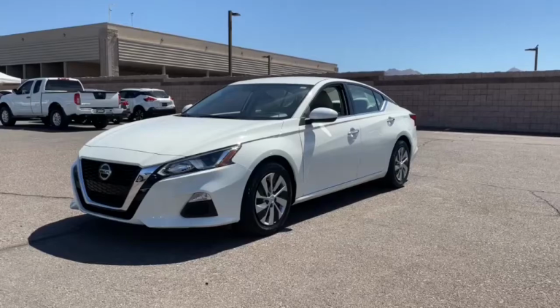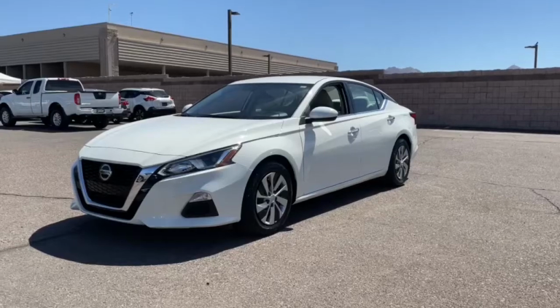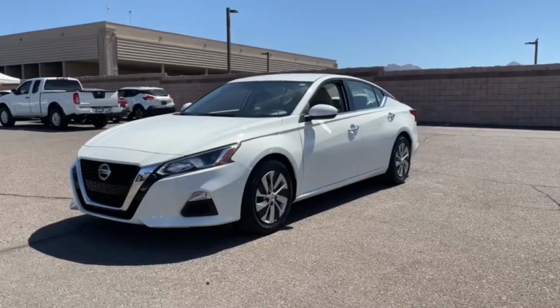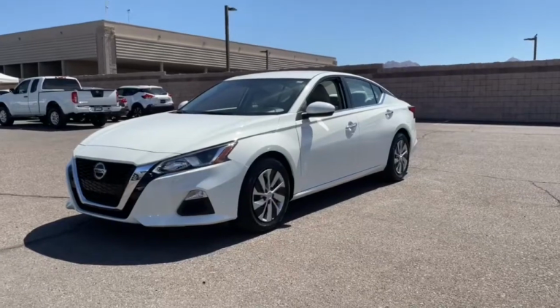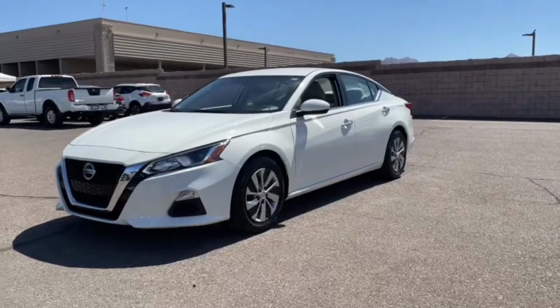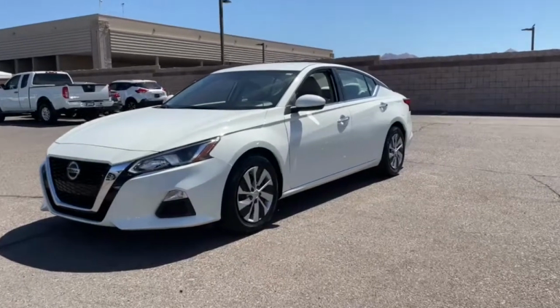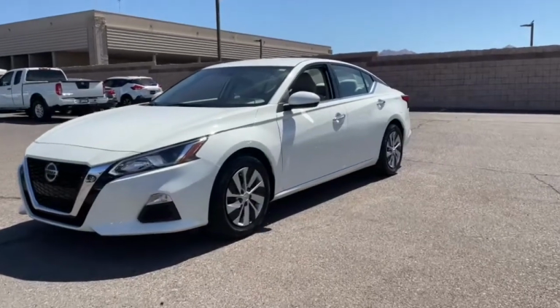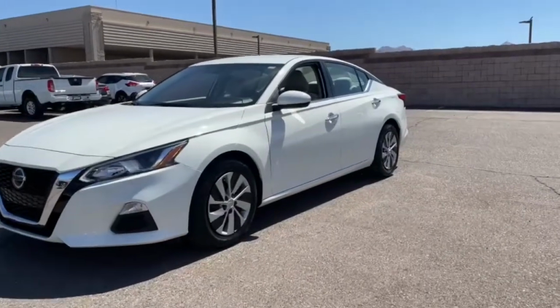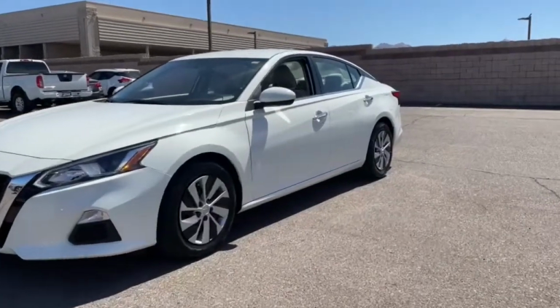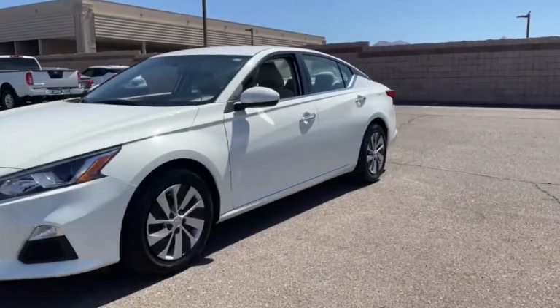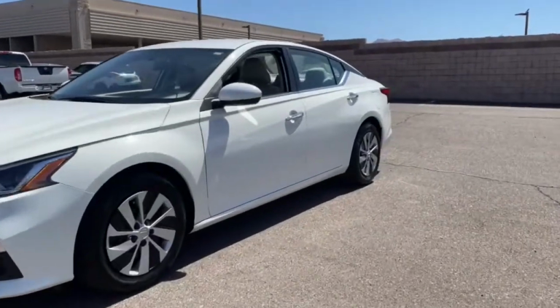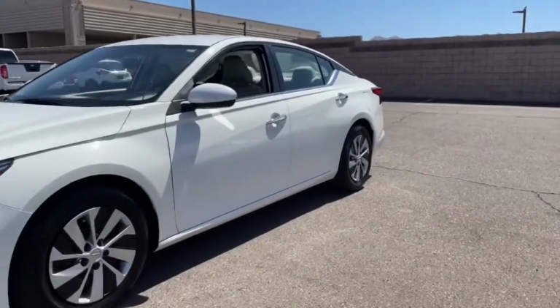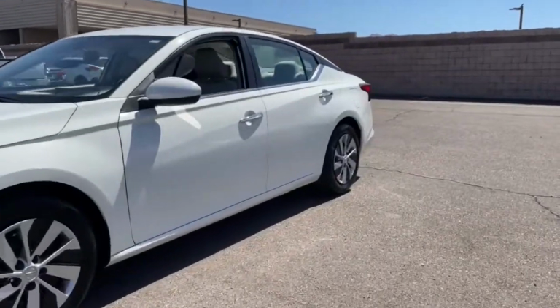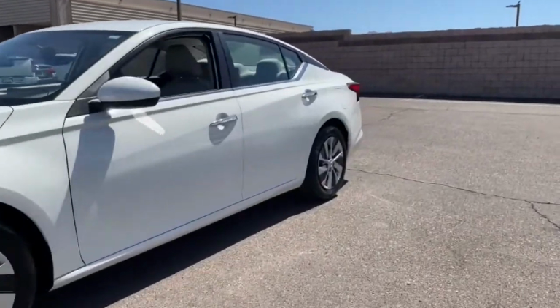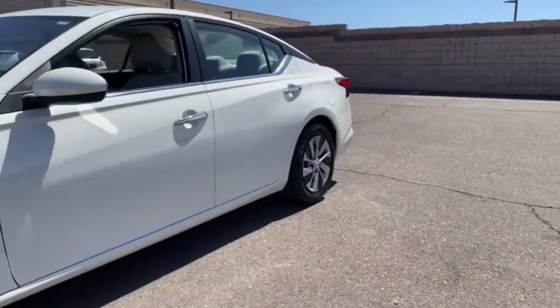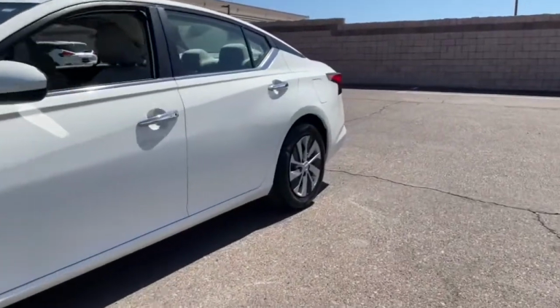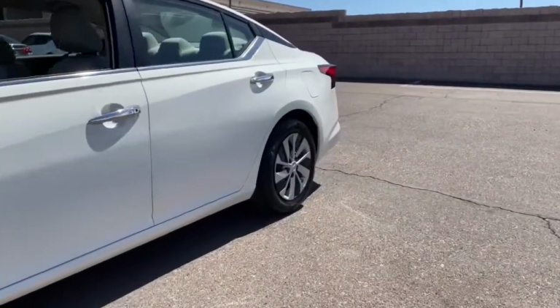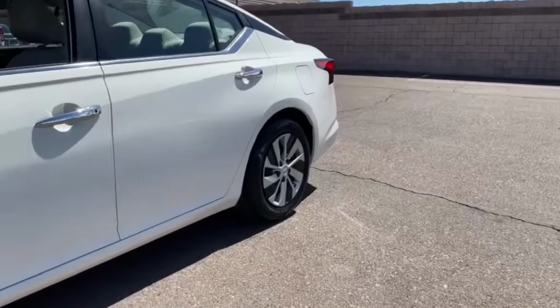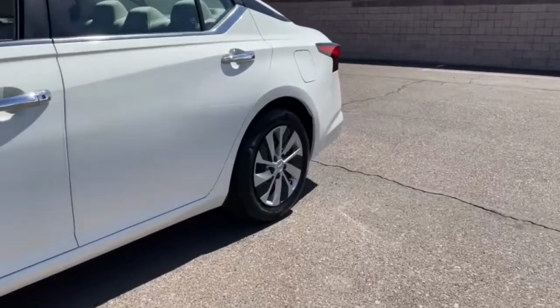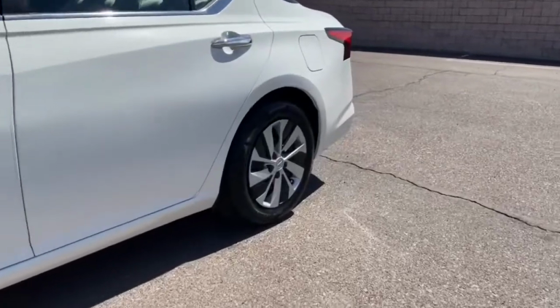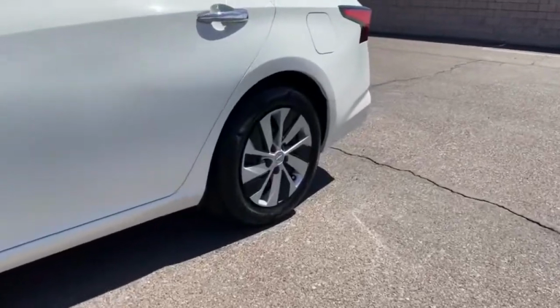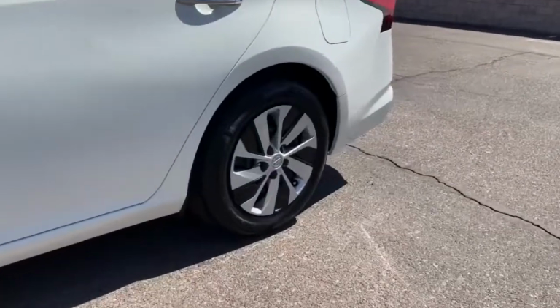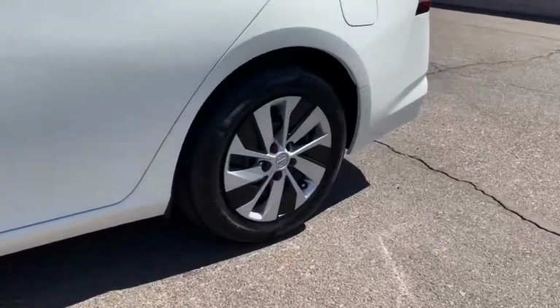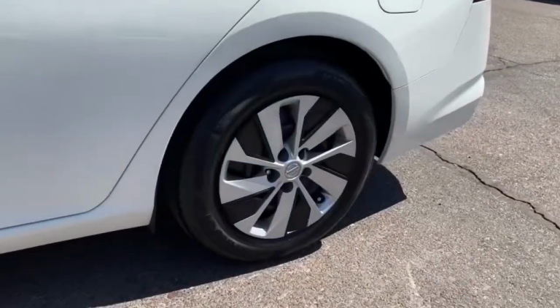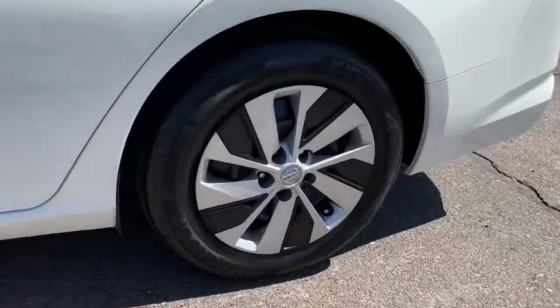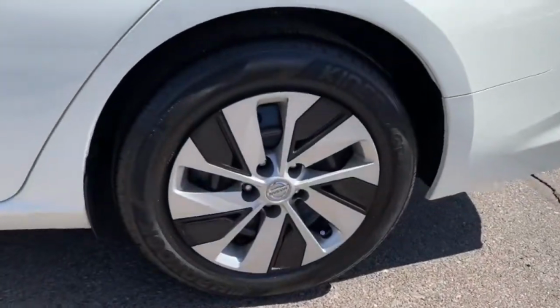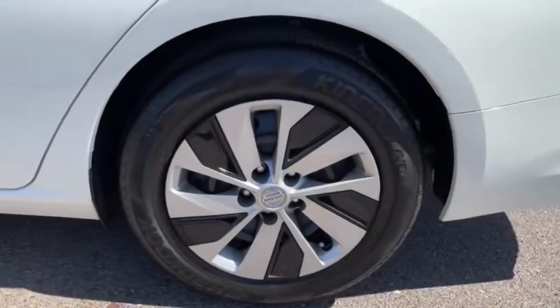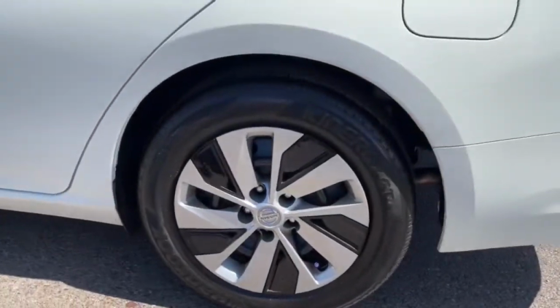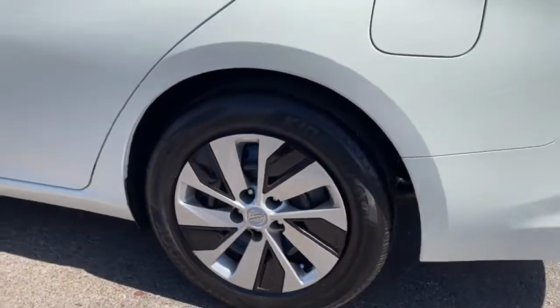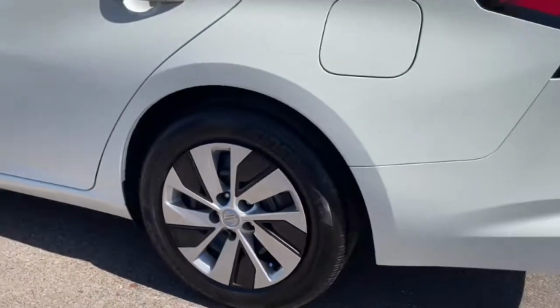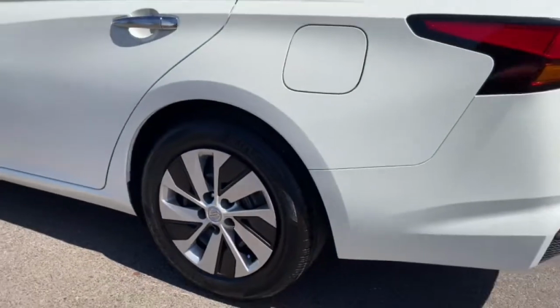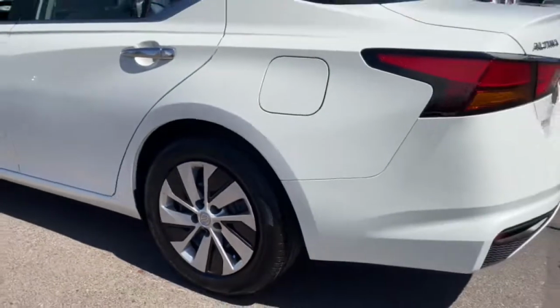Get a feel for the 2020 Nissan Altima. With less than 15,000 miles on the odometer, this vehicle stands out from the rest.